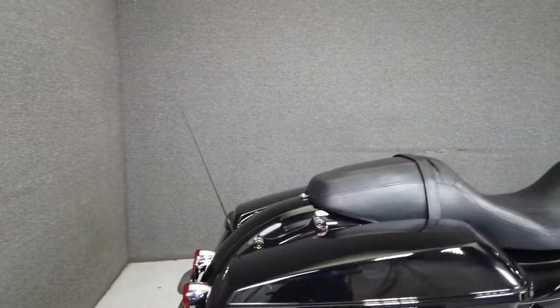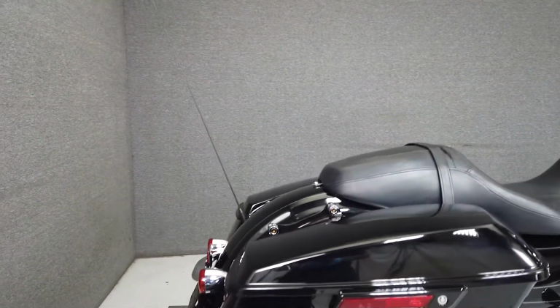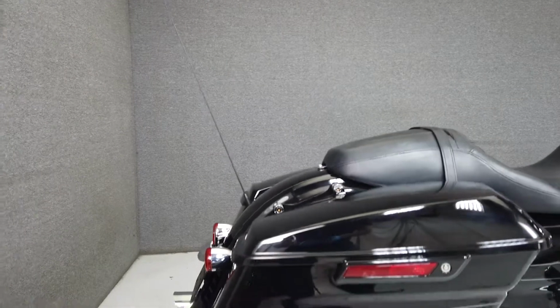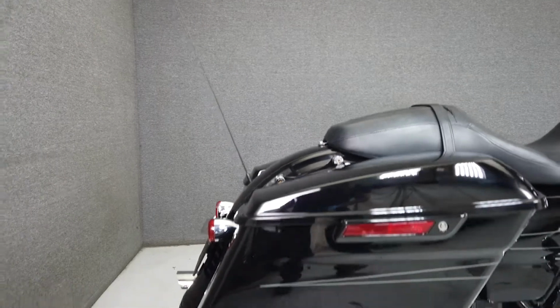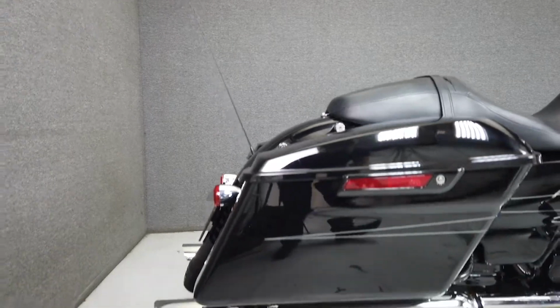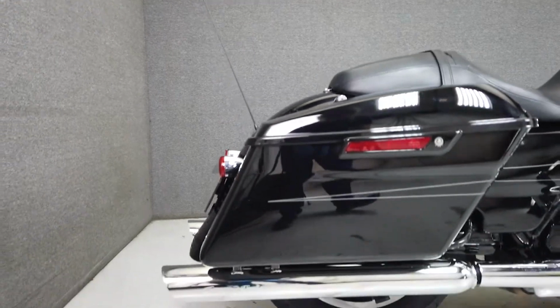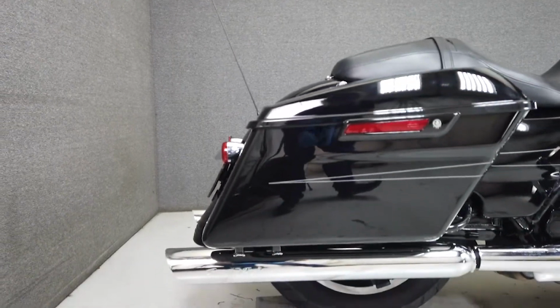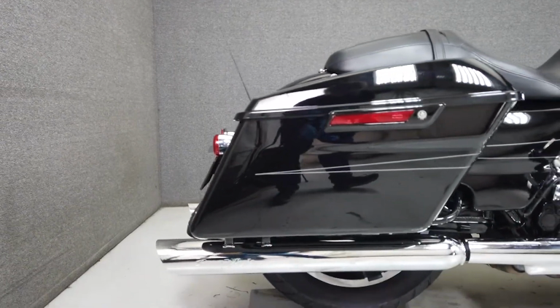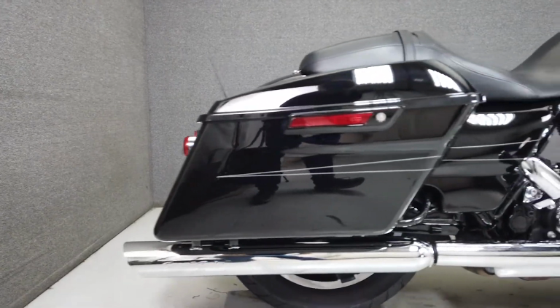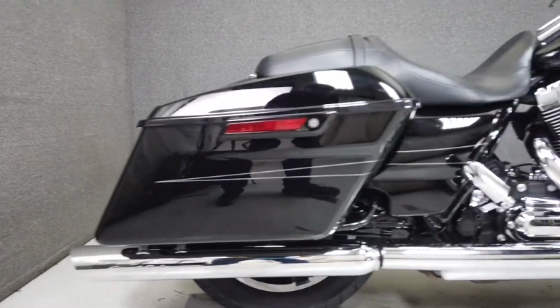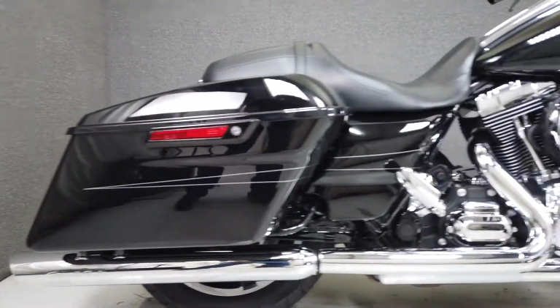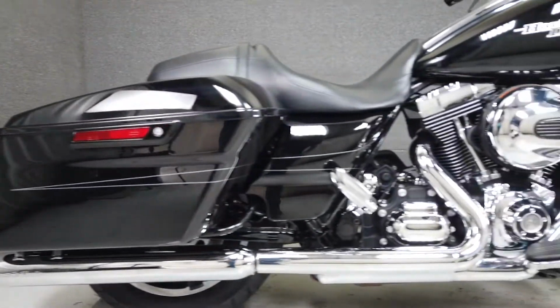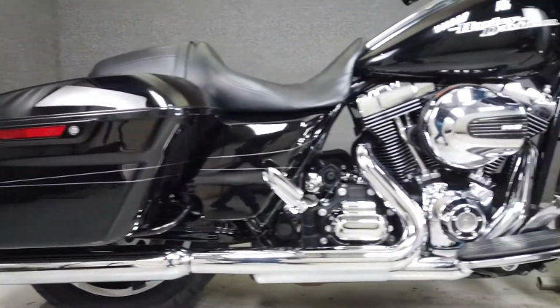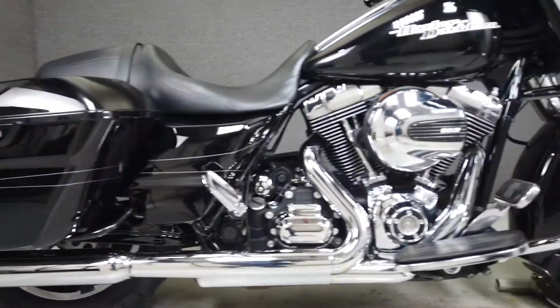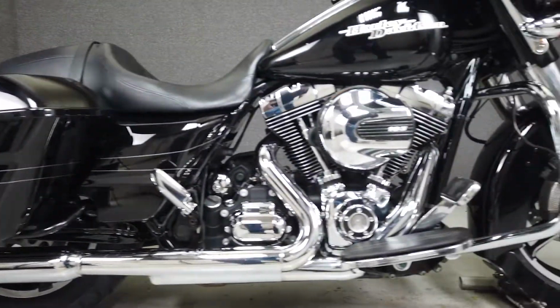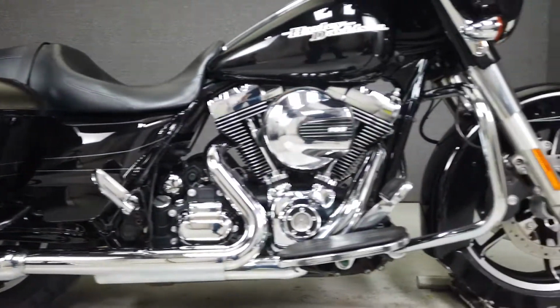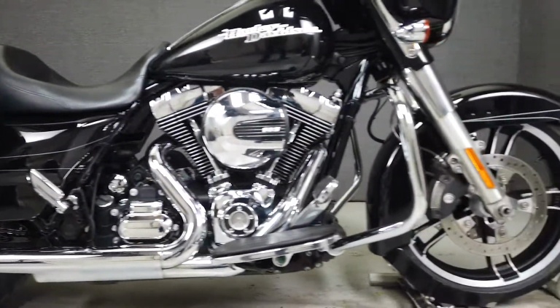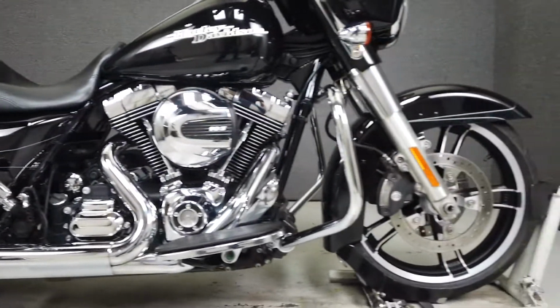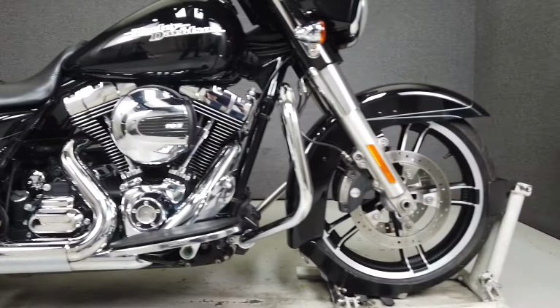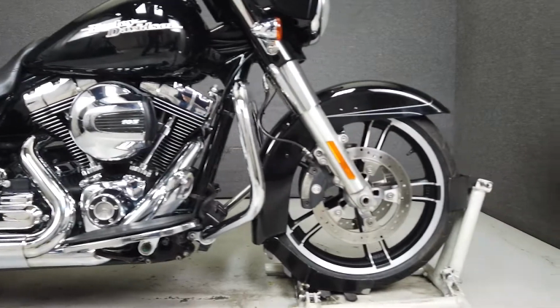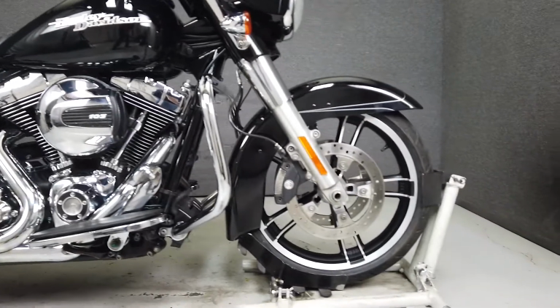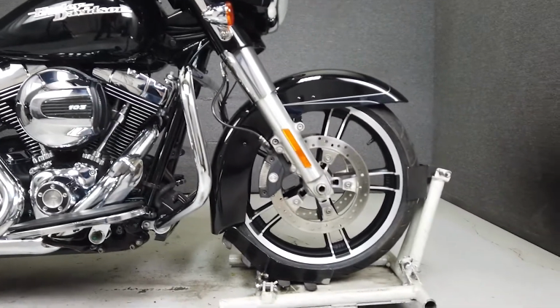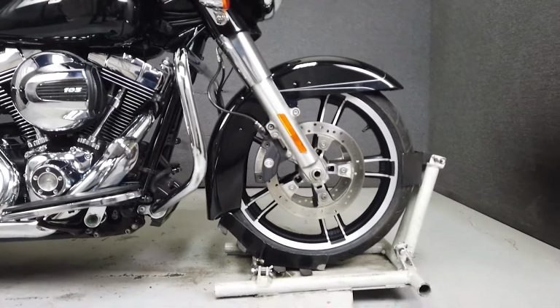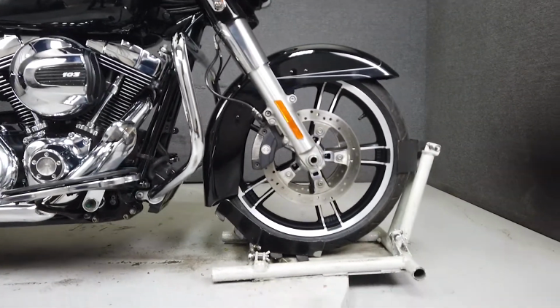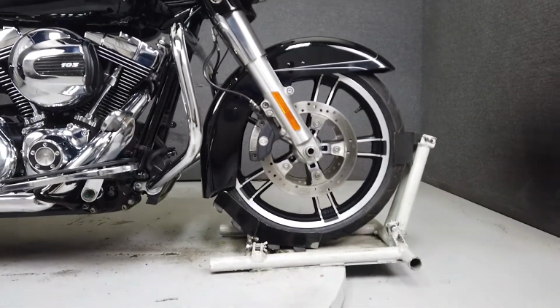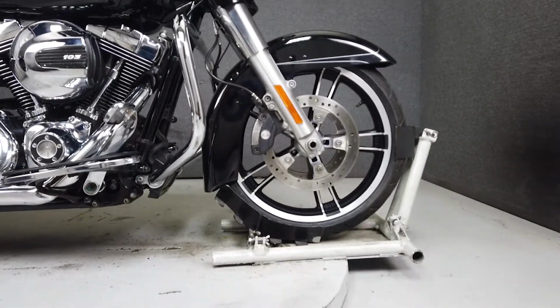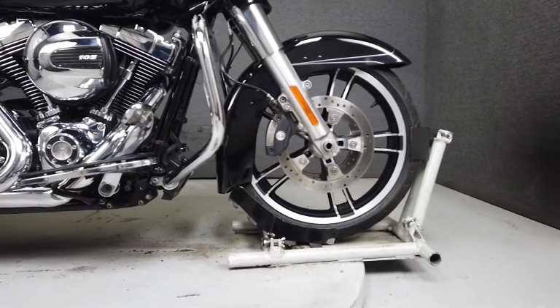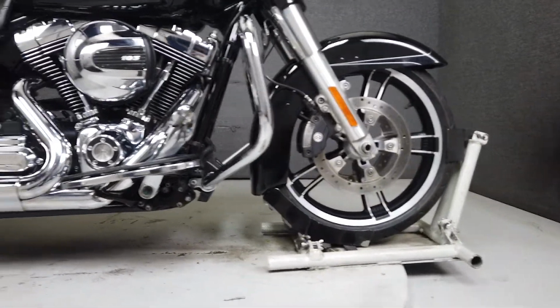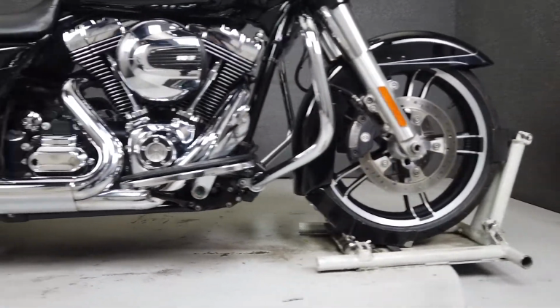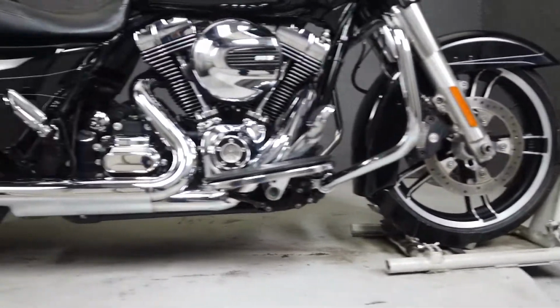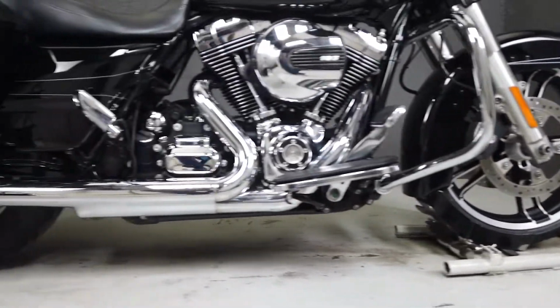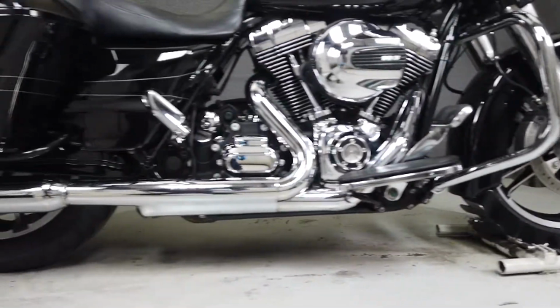It's been upgraded with Screaming Eagle Slip-On mufflers, aftermarket grips, and the hardware to add a quick detachable backrest. From the factory, it comes equipped with a multi-function two-speaker stereo system, navigation, cruise control, and ABS.